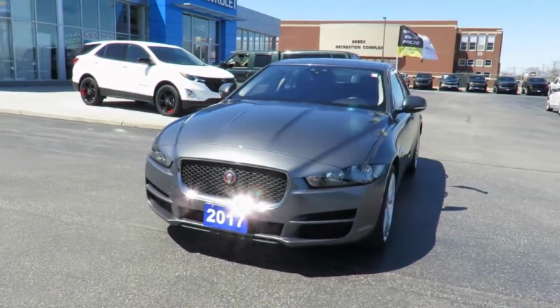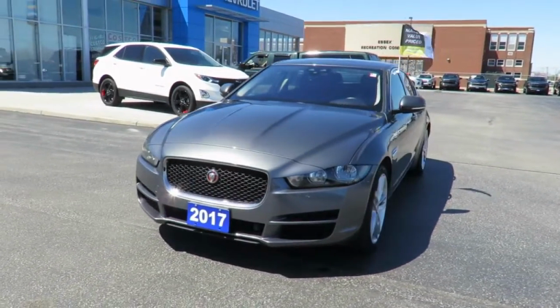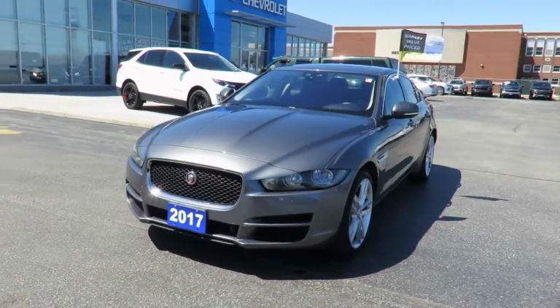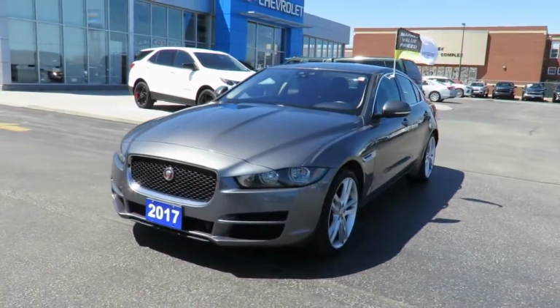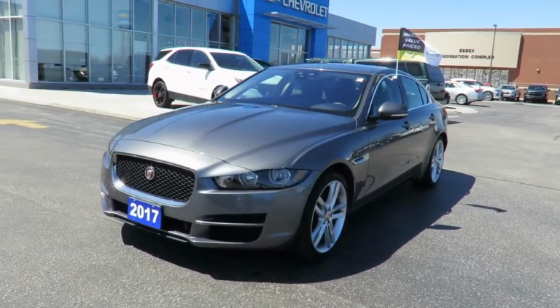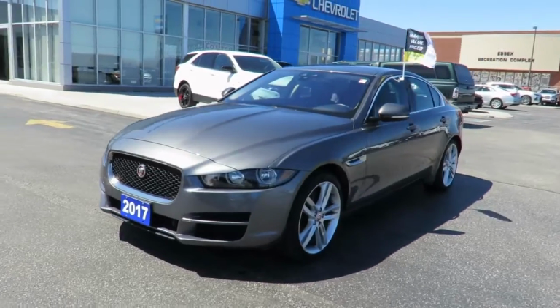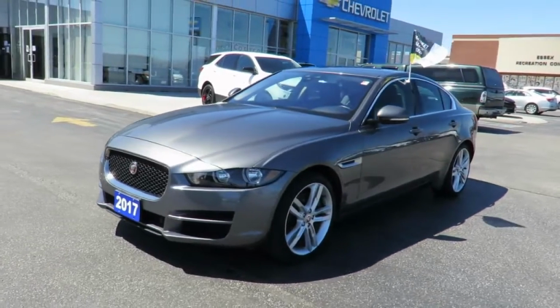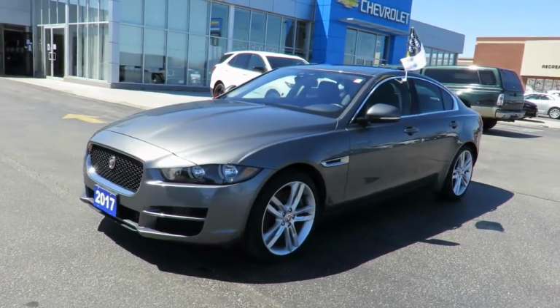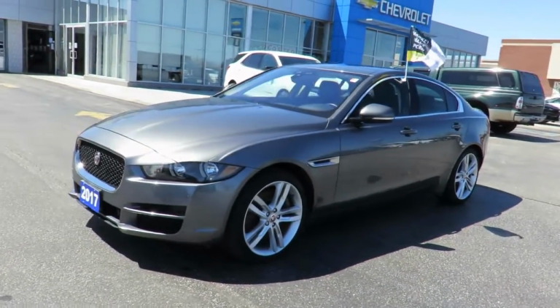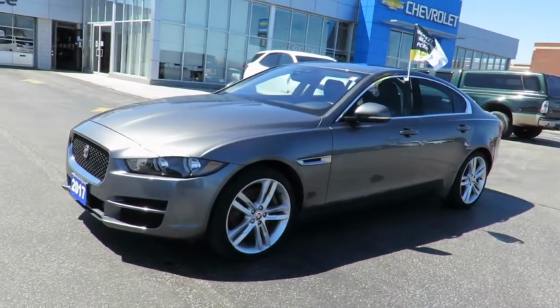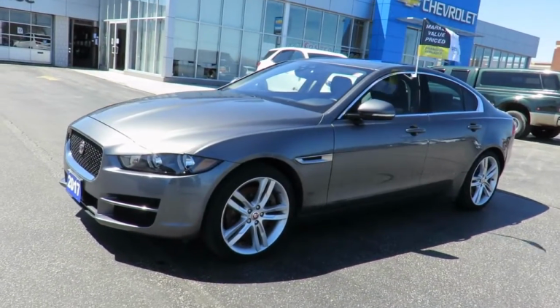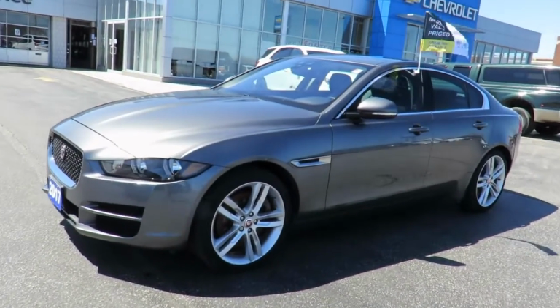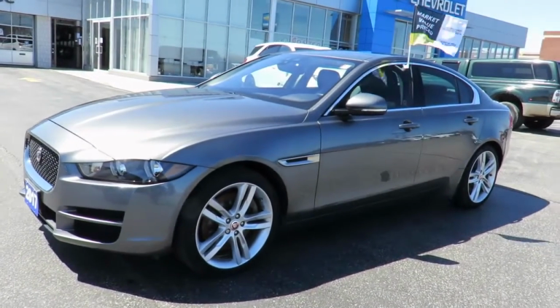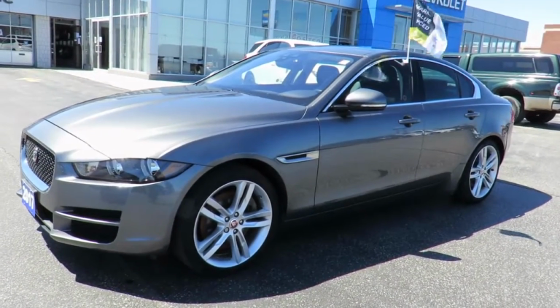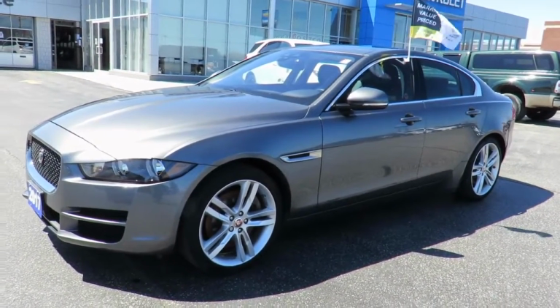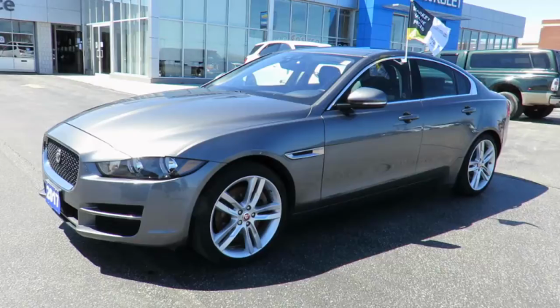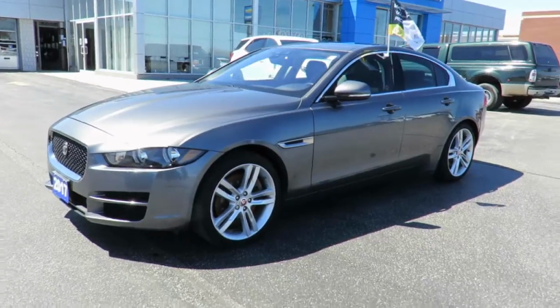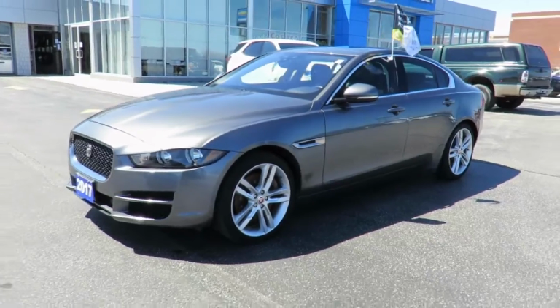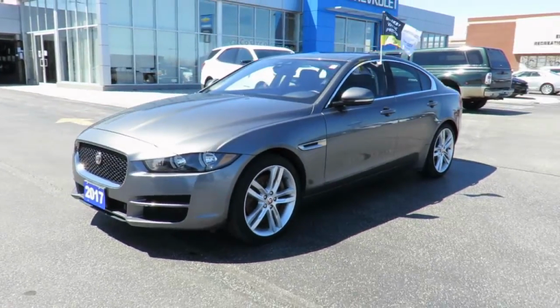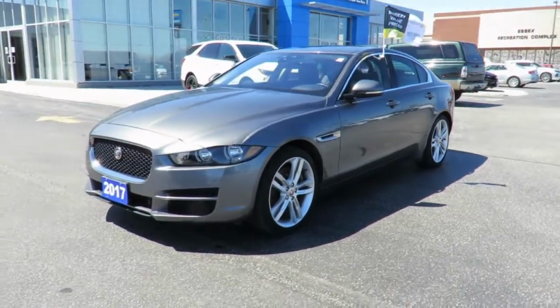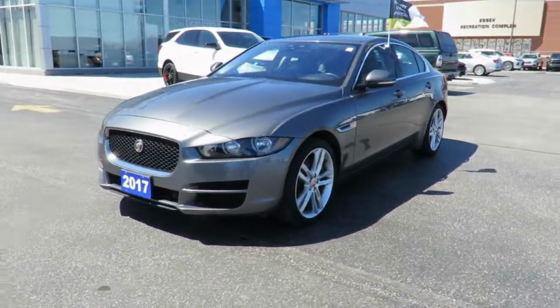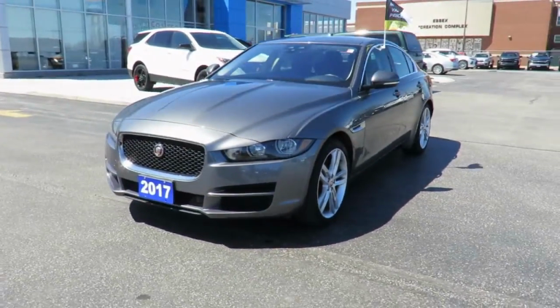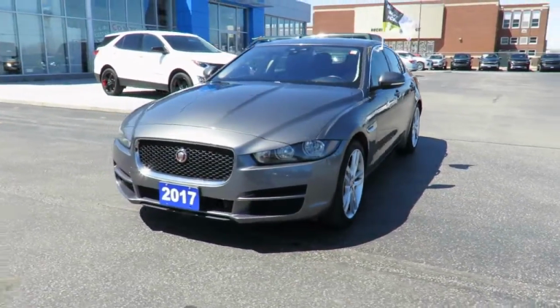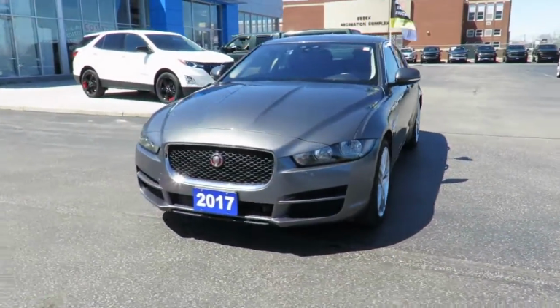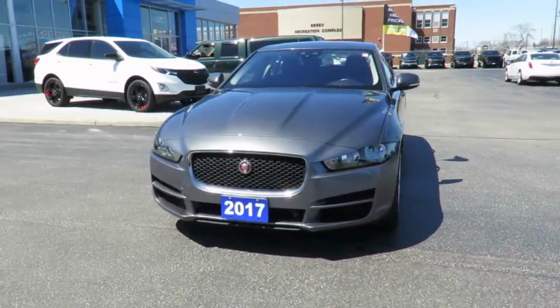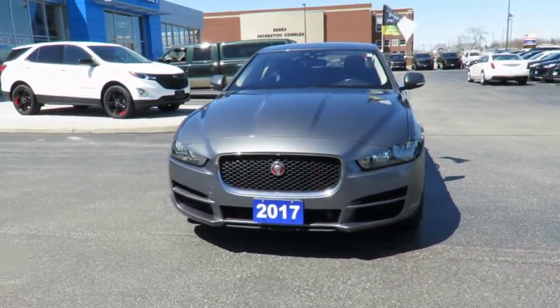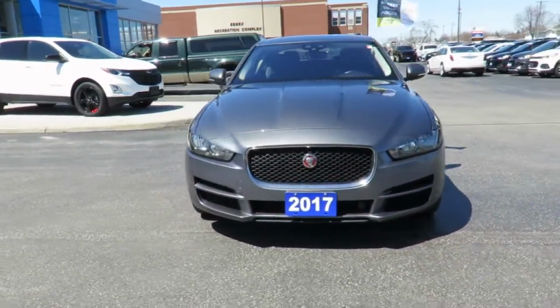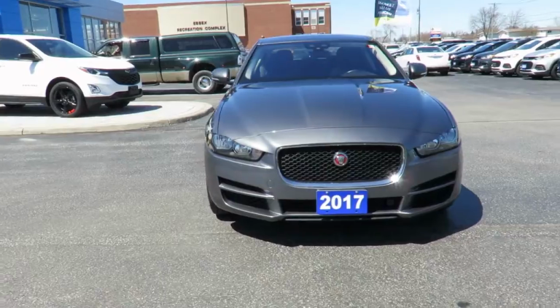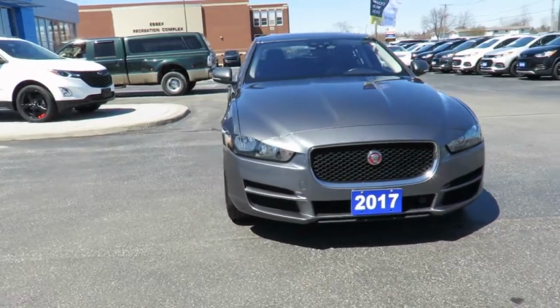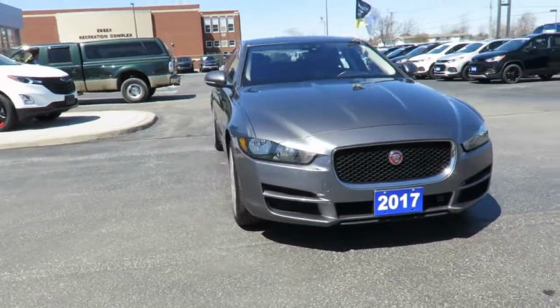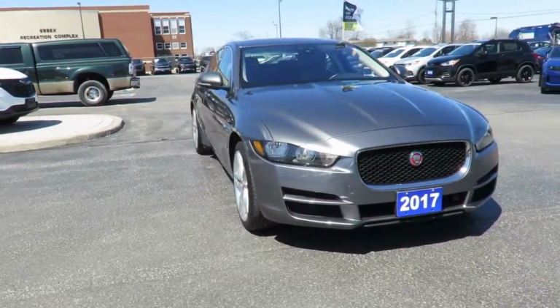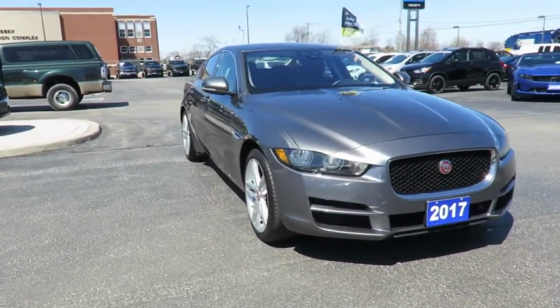Great finance rates are always available through all major banks, and our financial service managers will ensure you receive the right terms to suit your budget. We even offer an extended warranty program, setting you on the road to carefree driving for years to come.